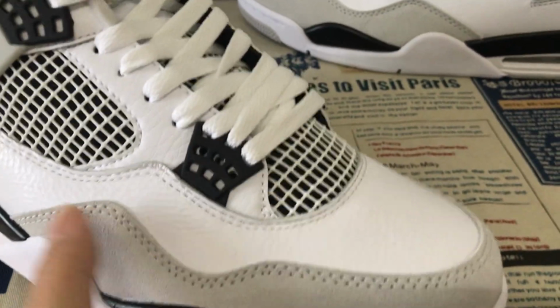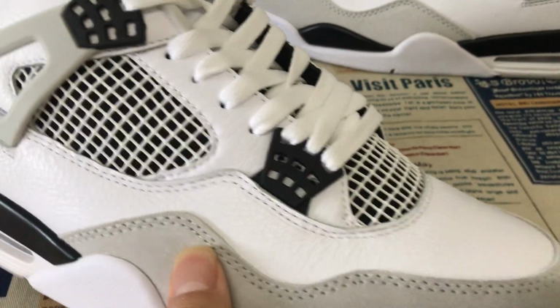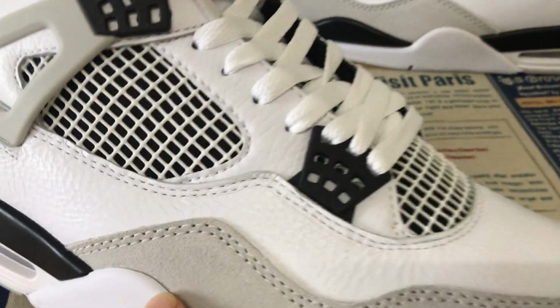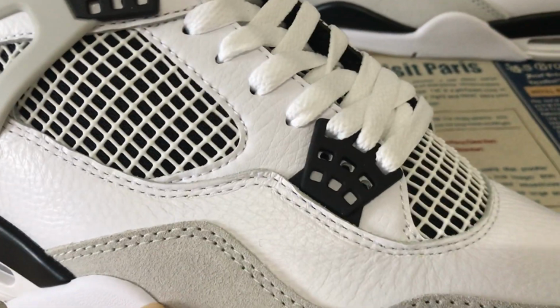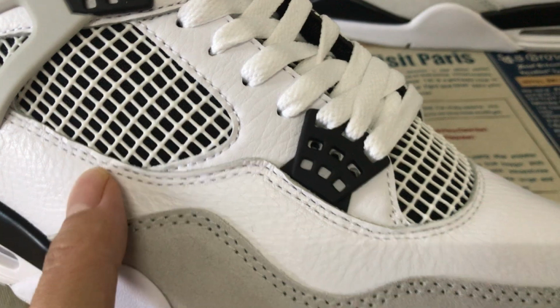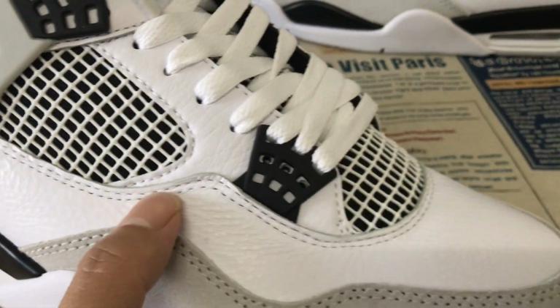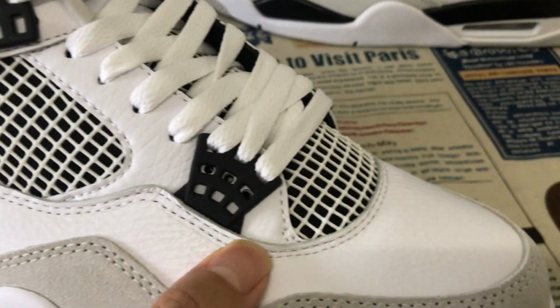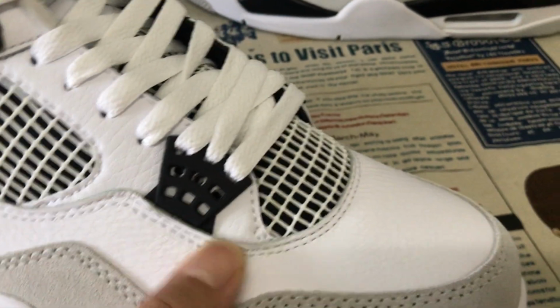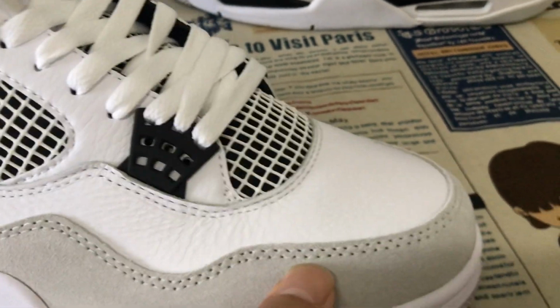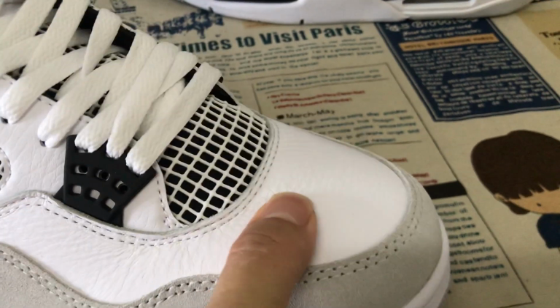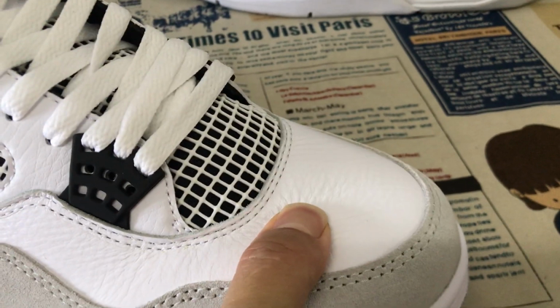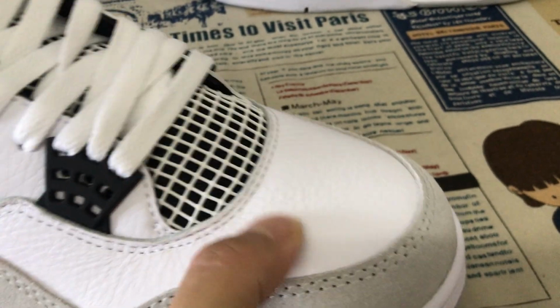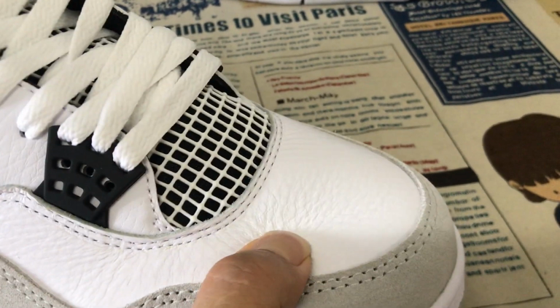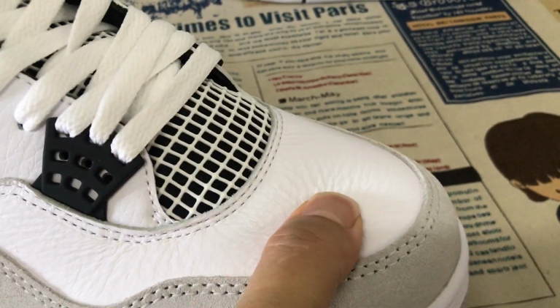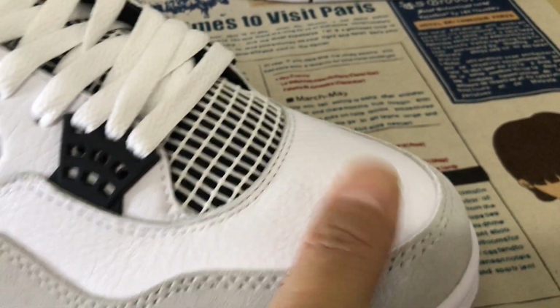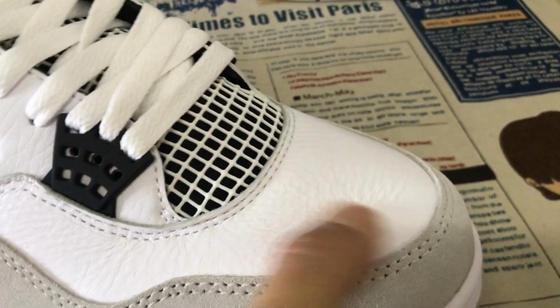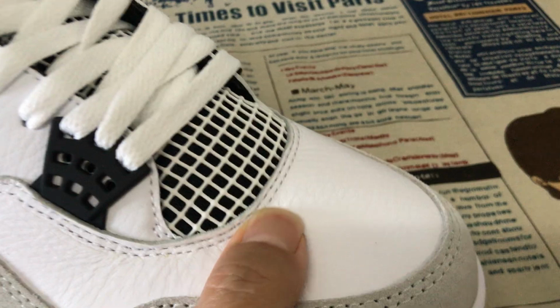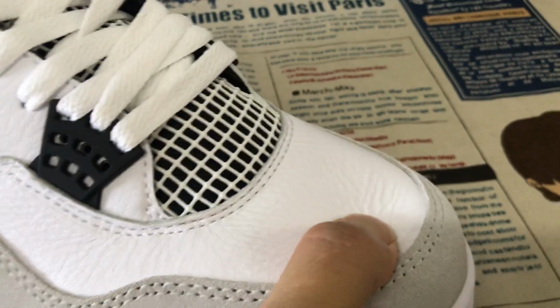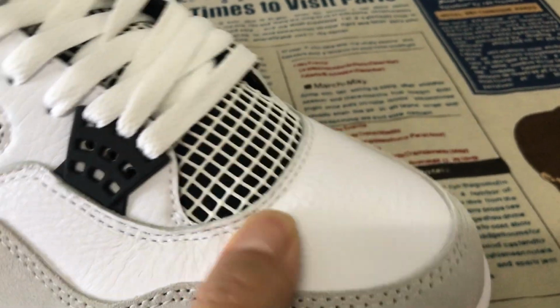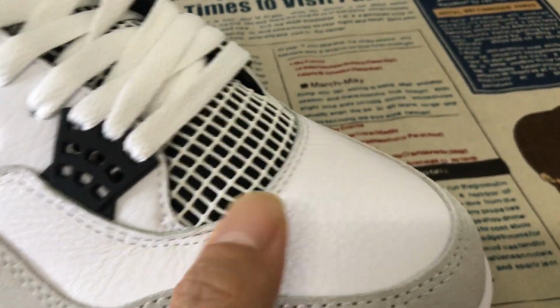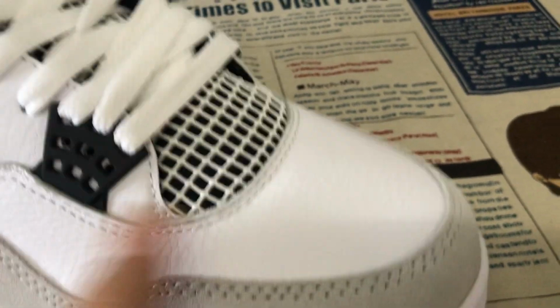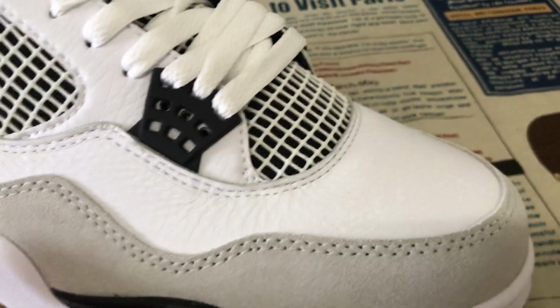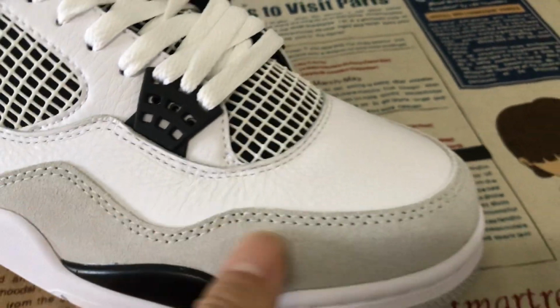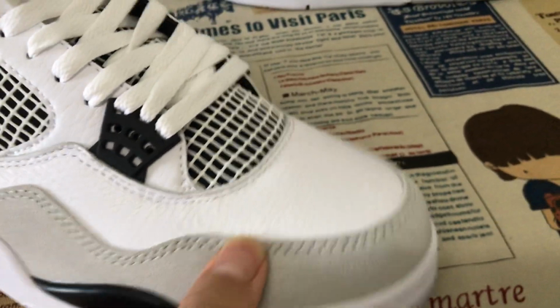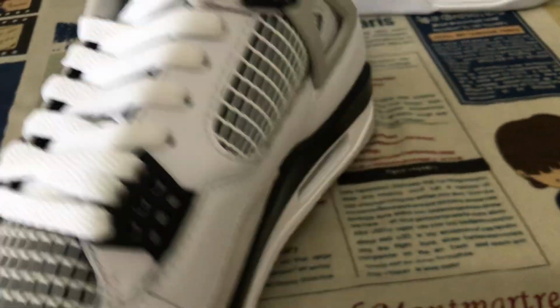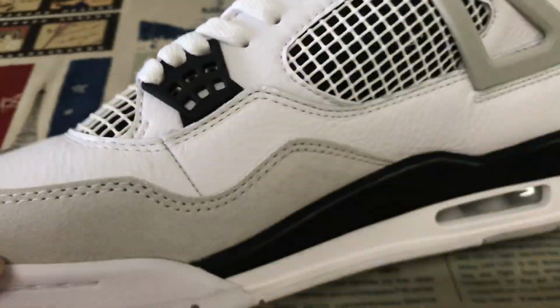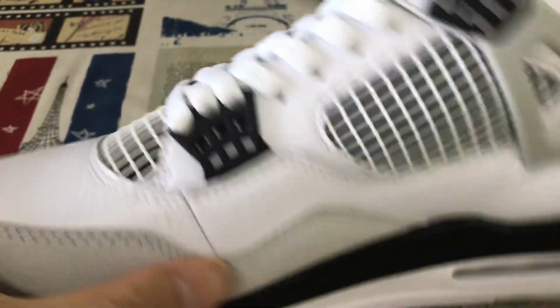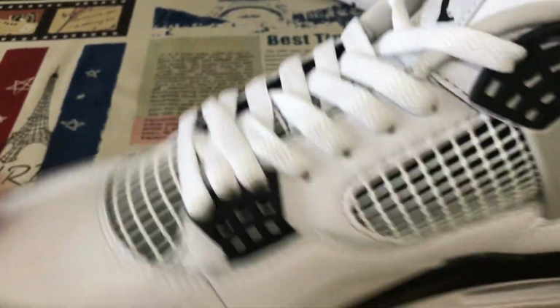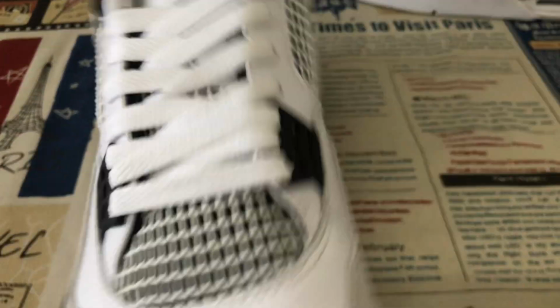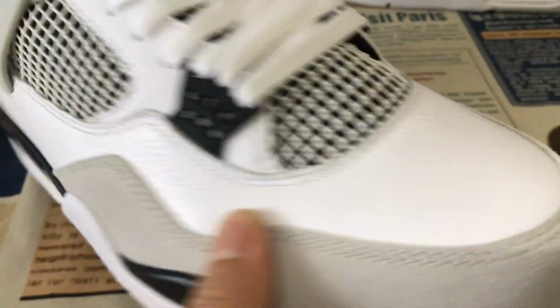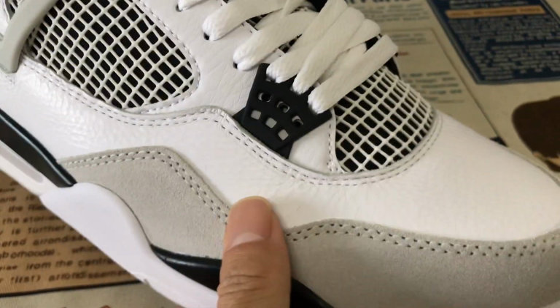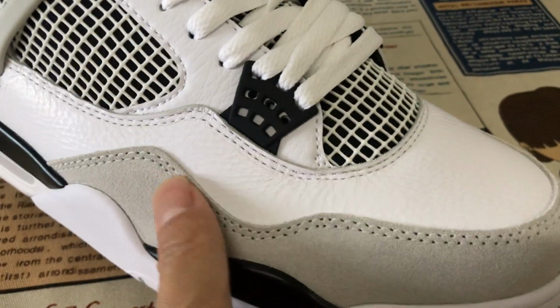We can see the upper is made of white tumble leather, the top gray real leather, soft leather, and the tip made of the carousel material.